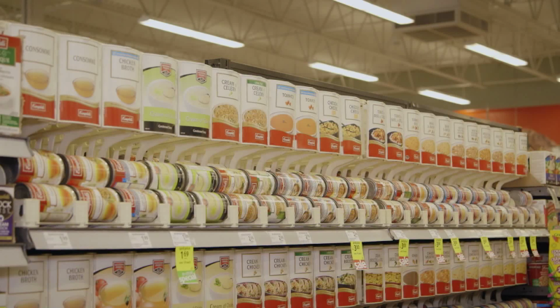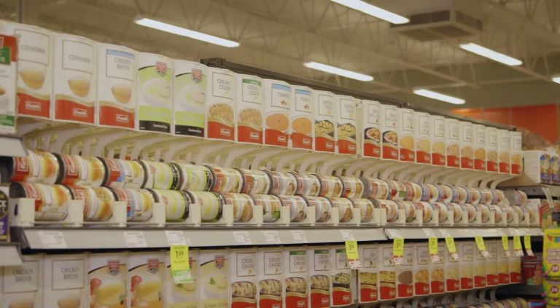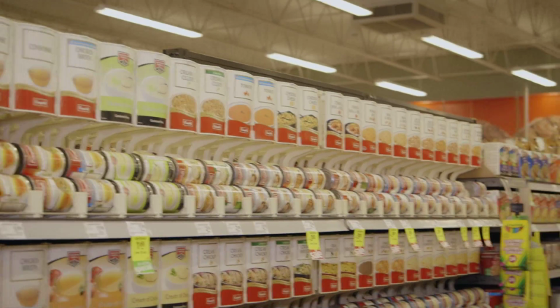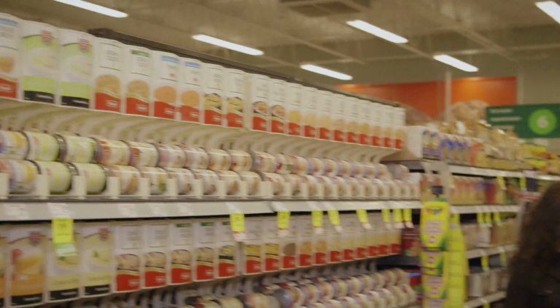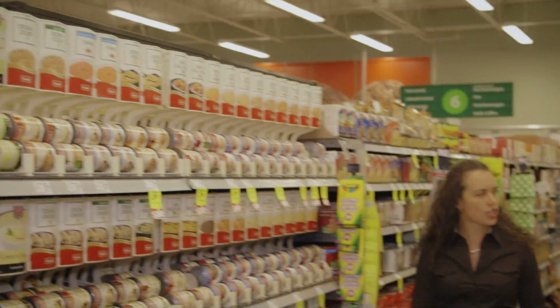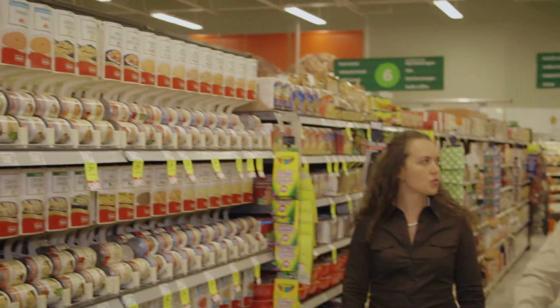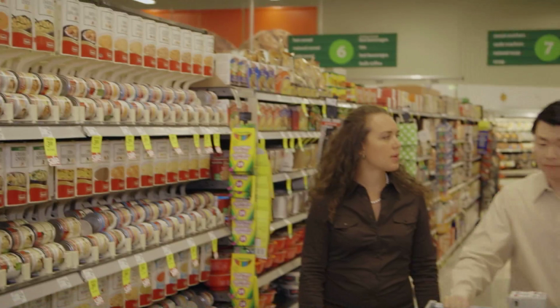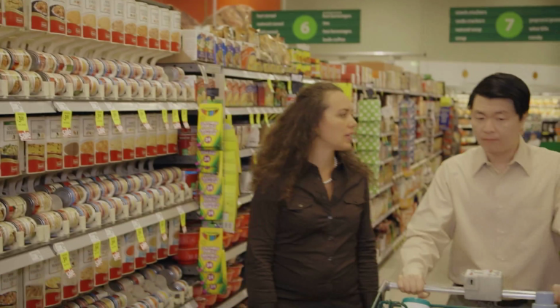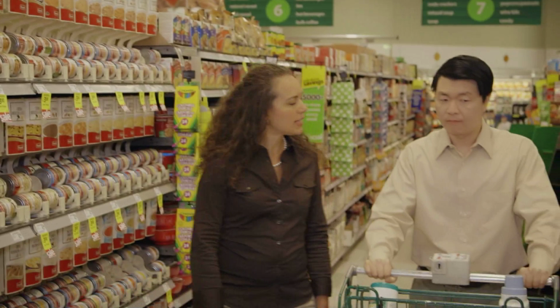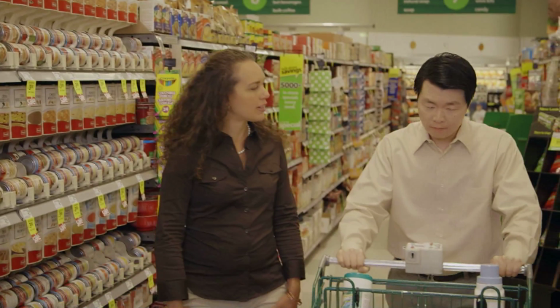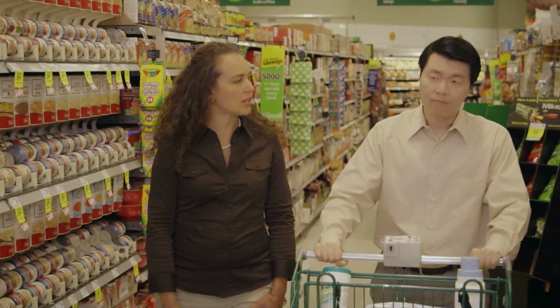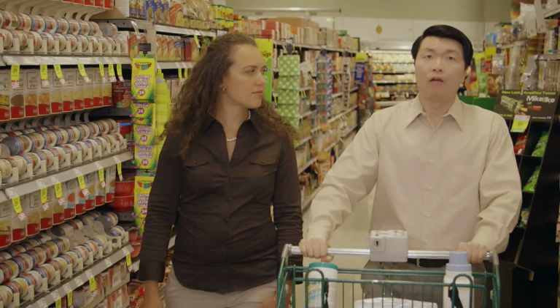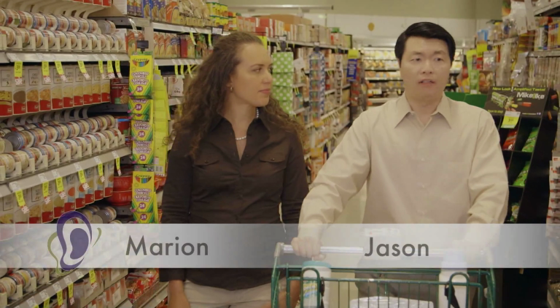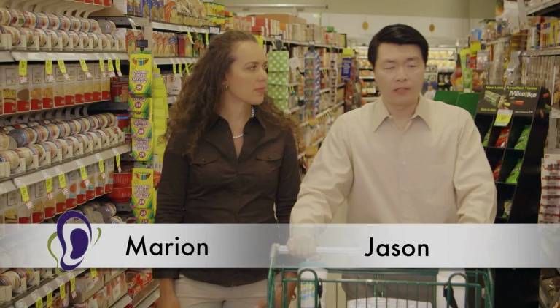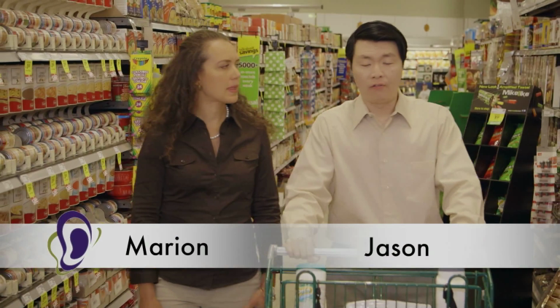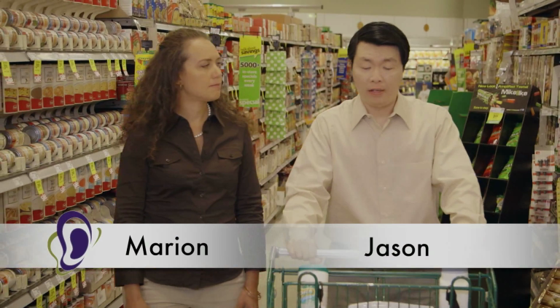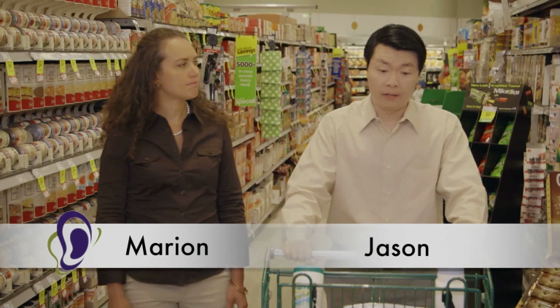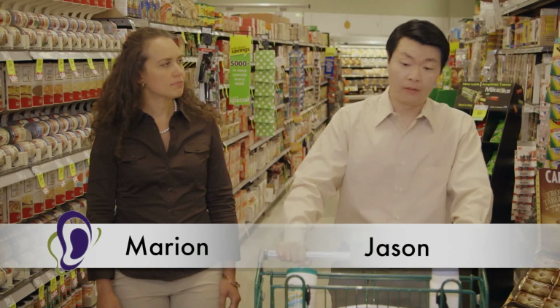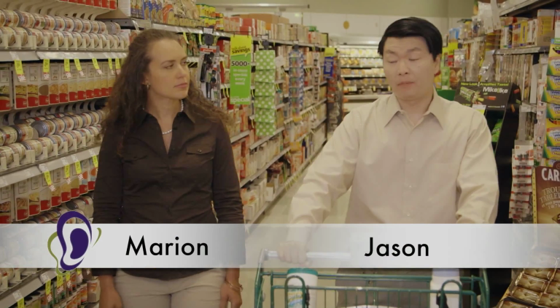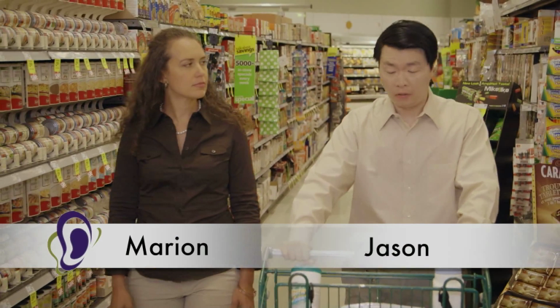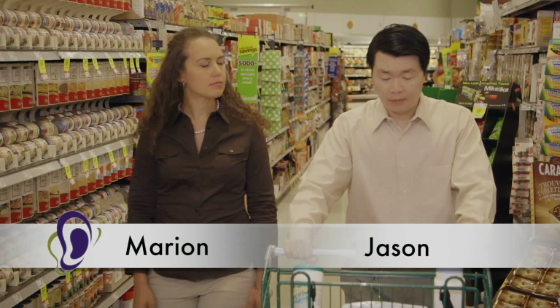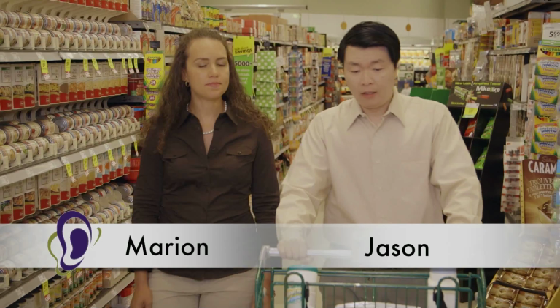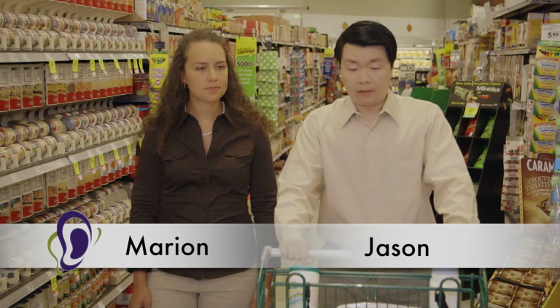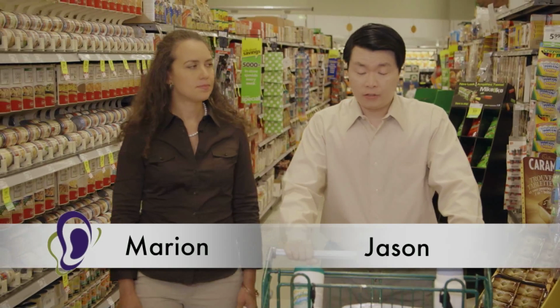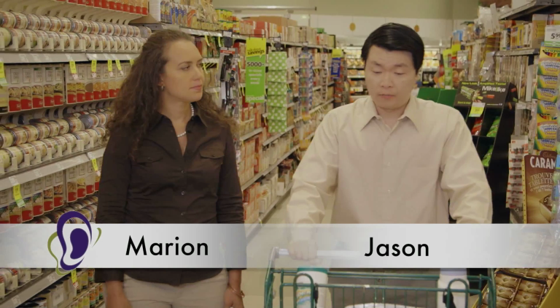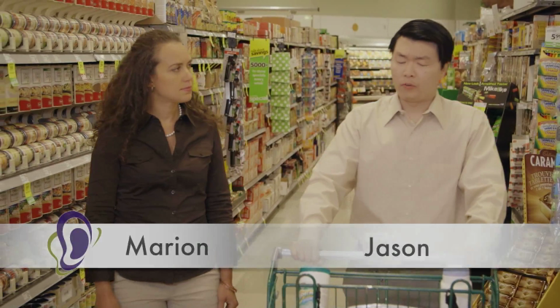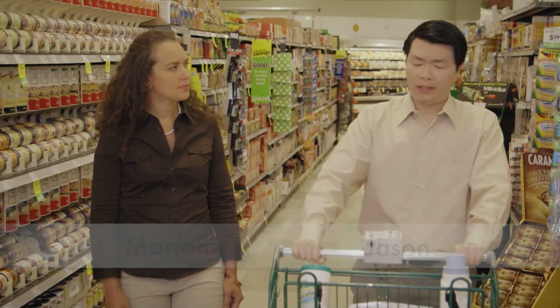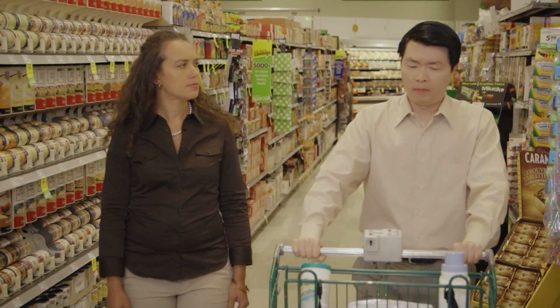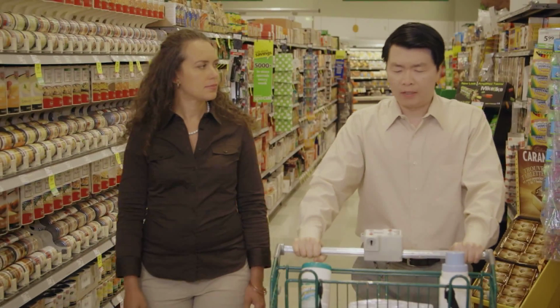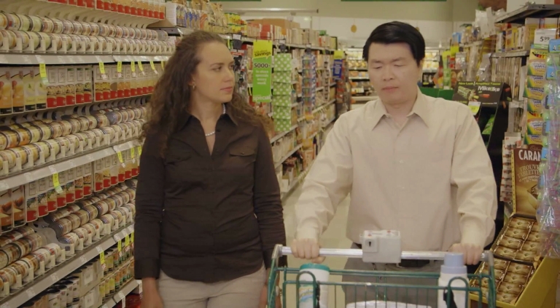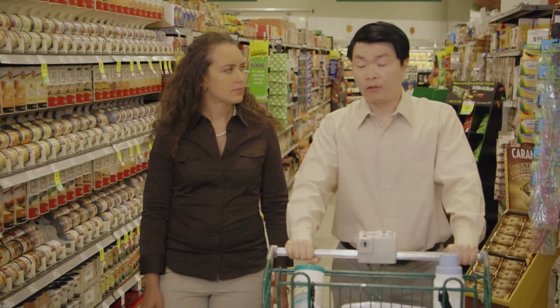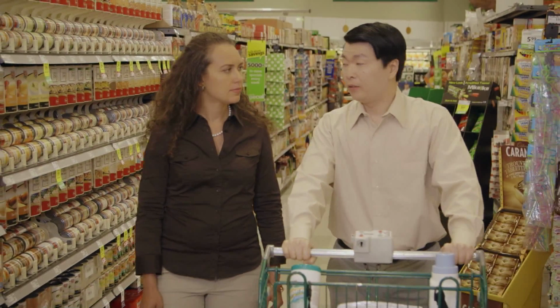So, Jason, what's your biggest challenge when it comes to making kidney-friendly meals? Well, I live by myself and I'm not the best cook. On dialysis days, I'm usually so tired when I get home, I just want to heat something up for a quick dinner.